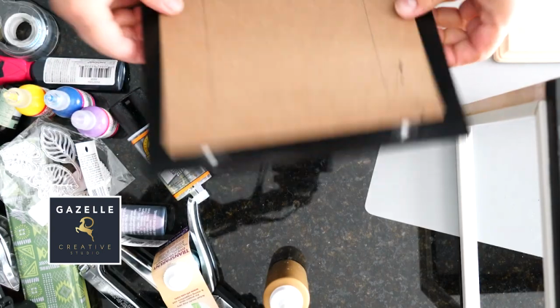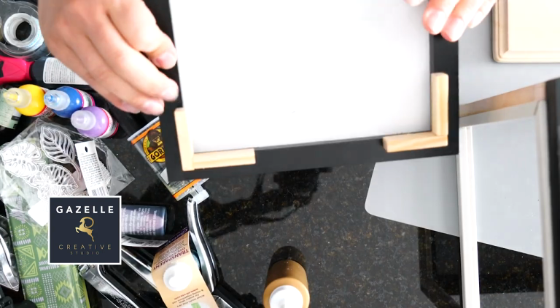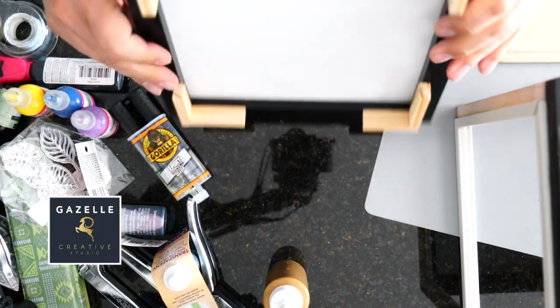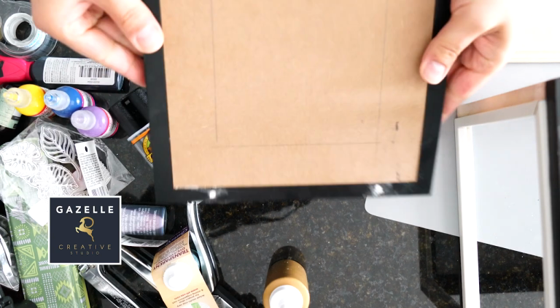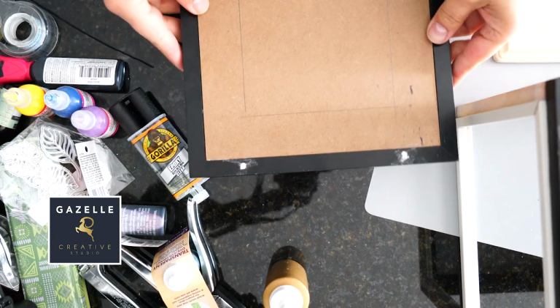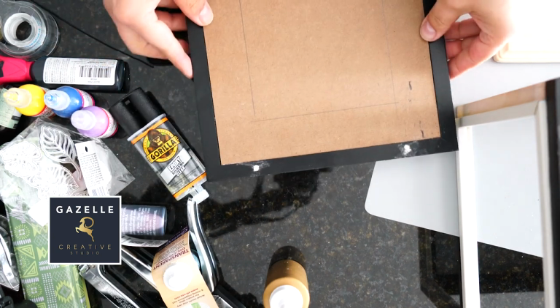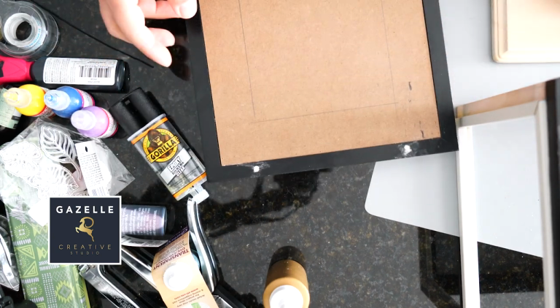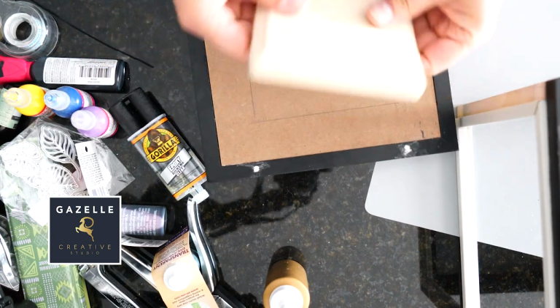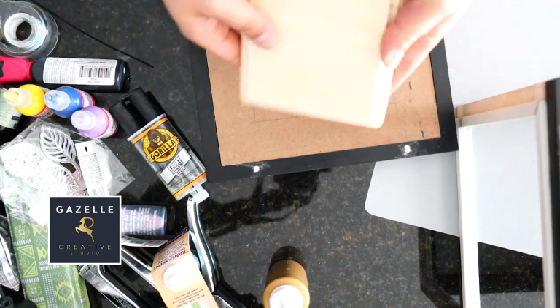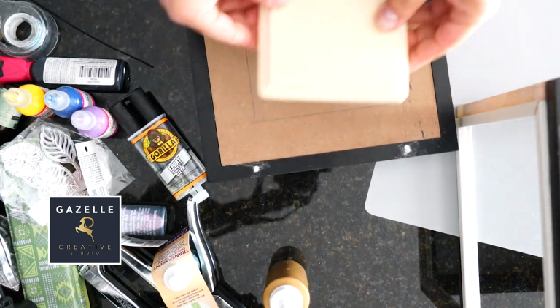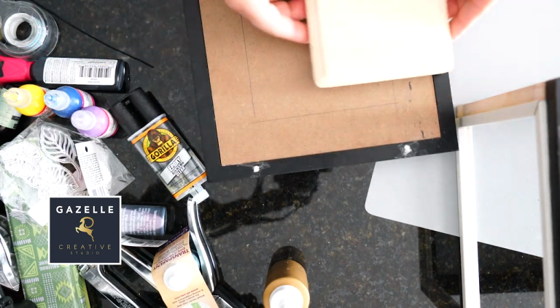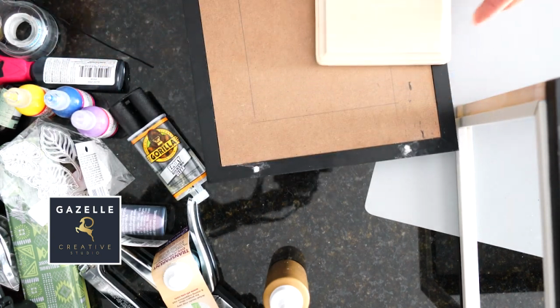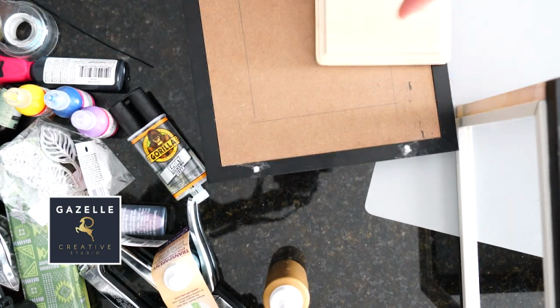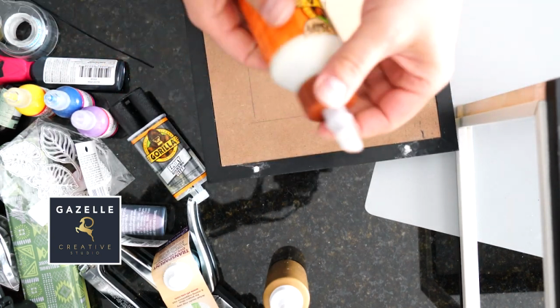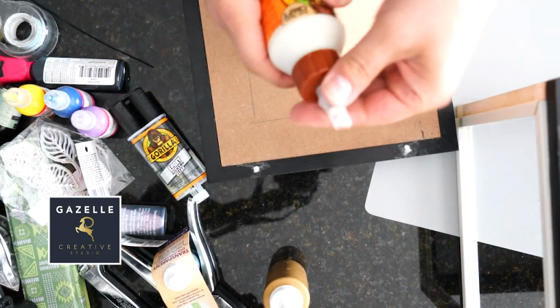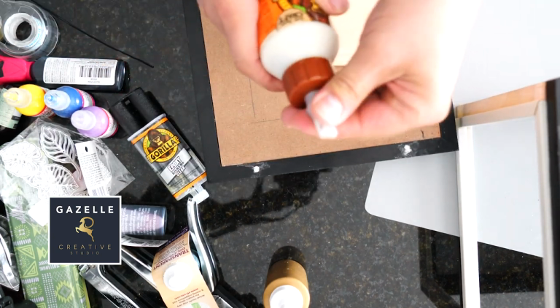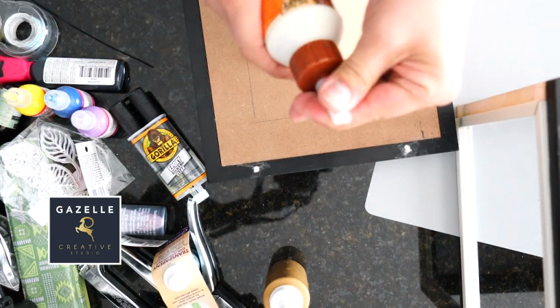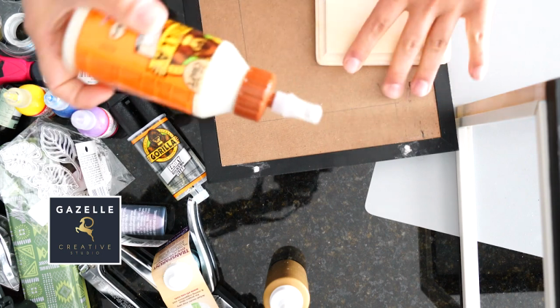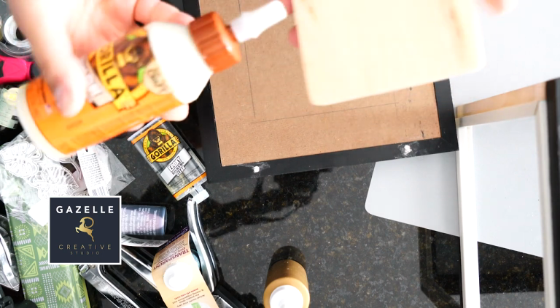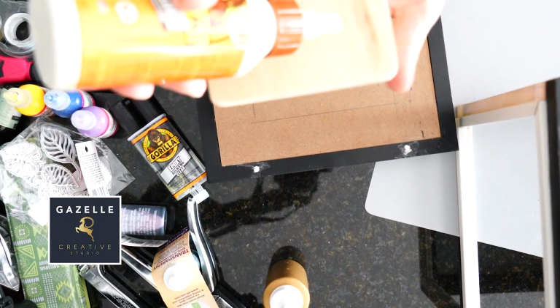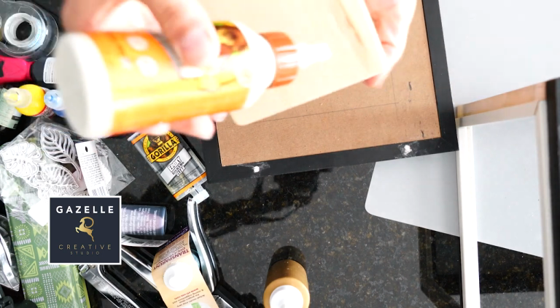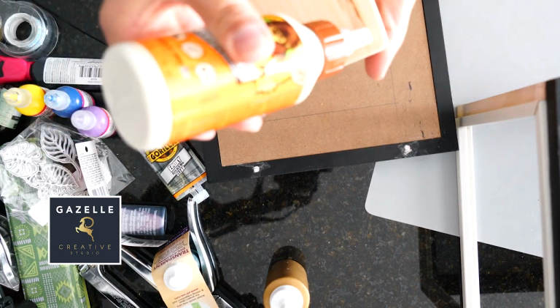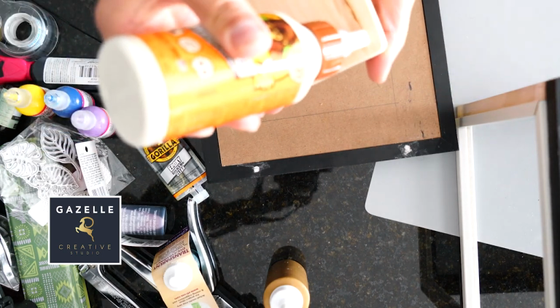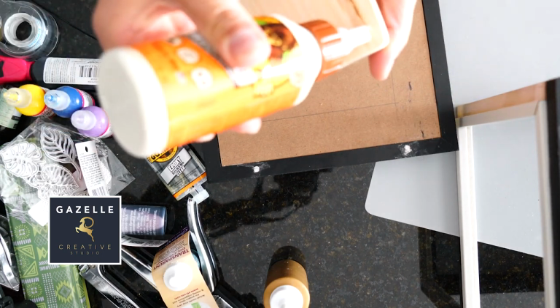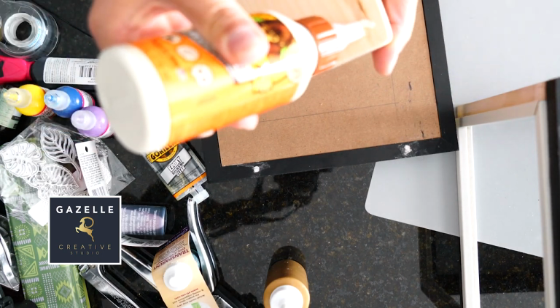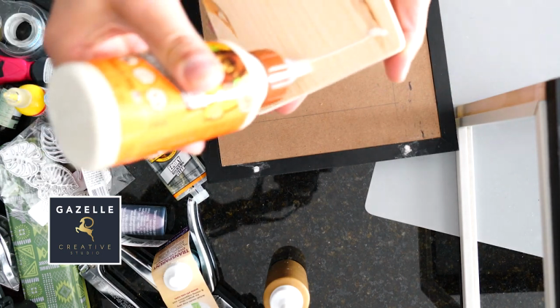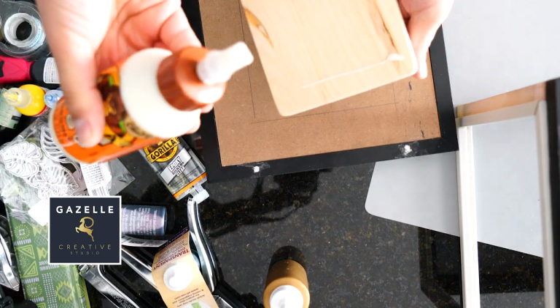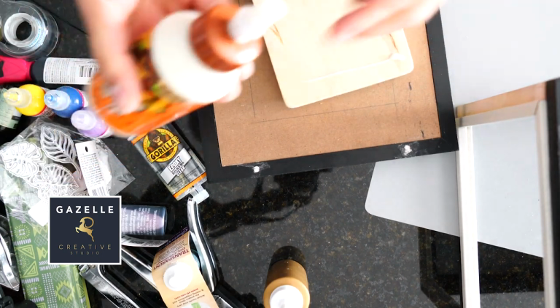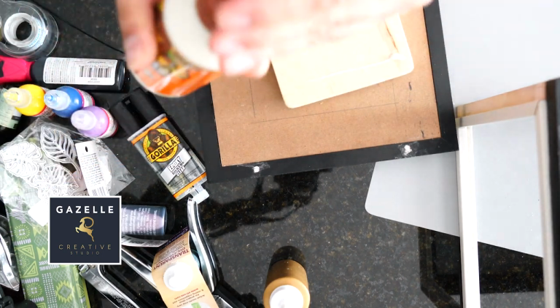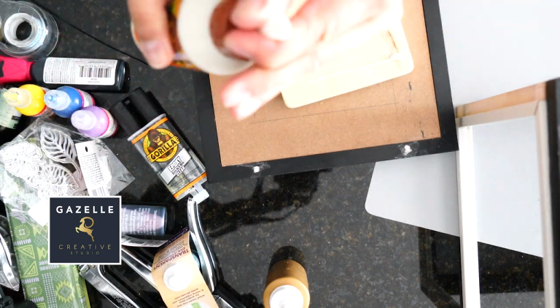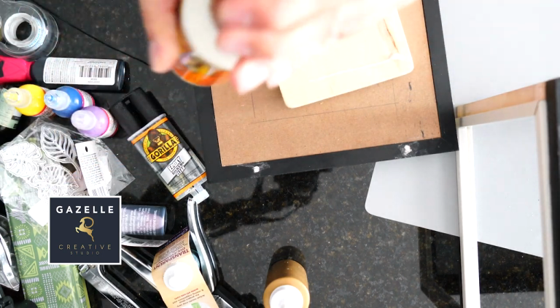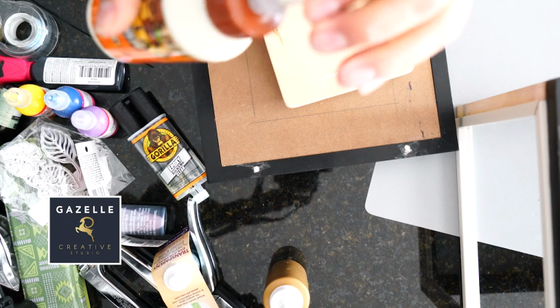Now I'm going to move on to work on the lid of the lamp. I'm gonna be placing and gluing the last wooden square on top of the lid.